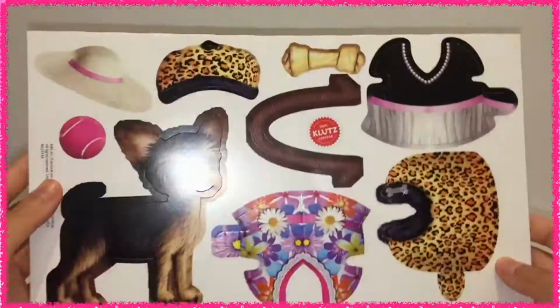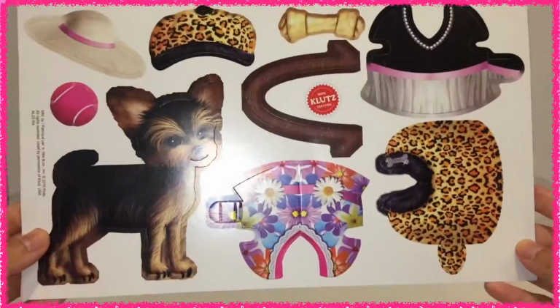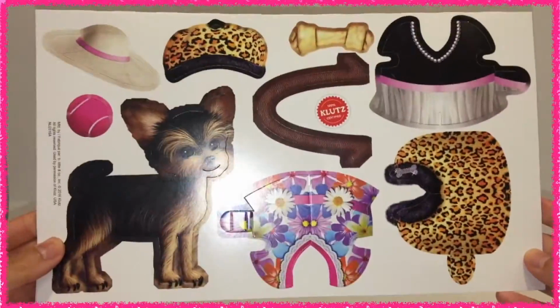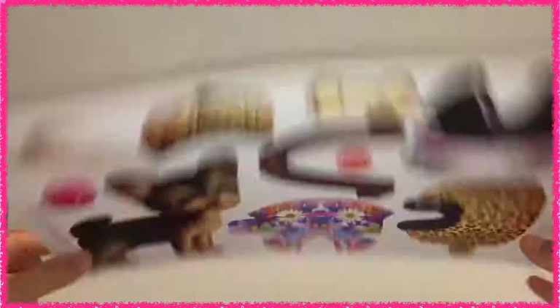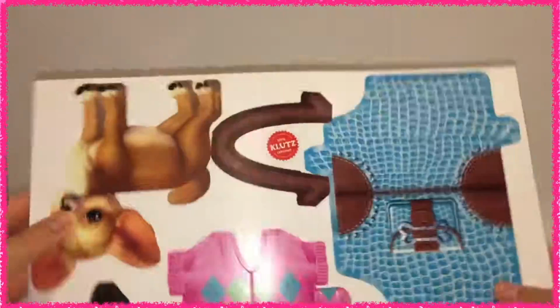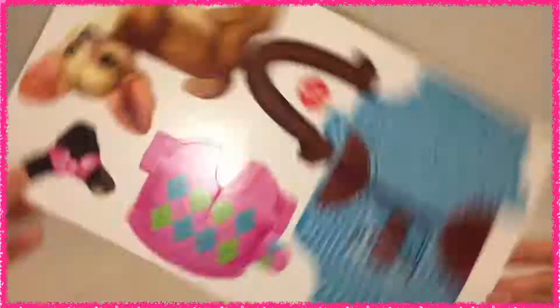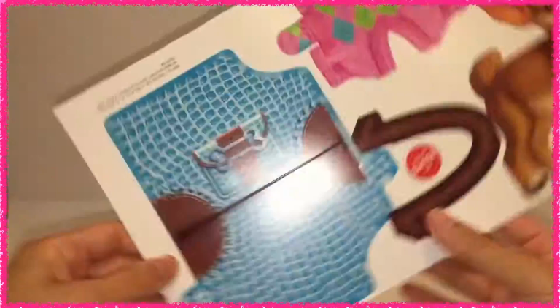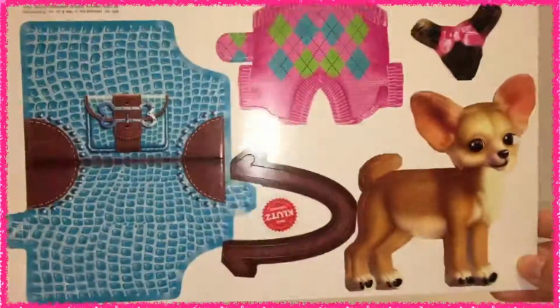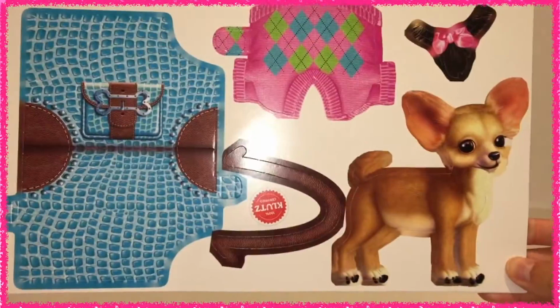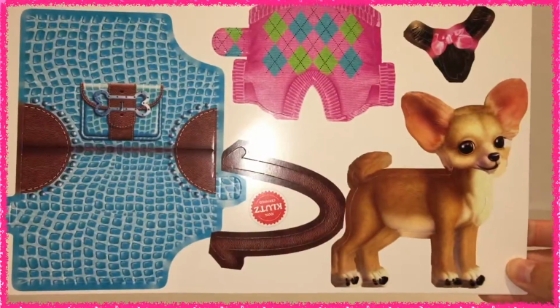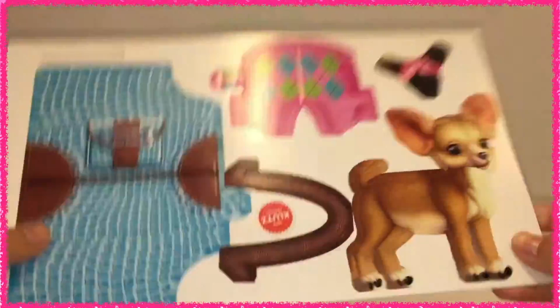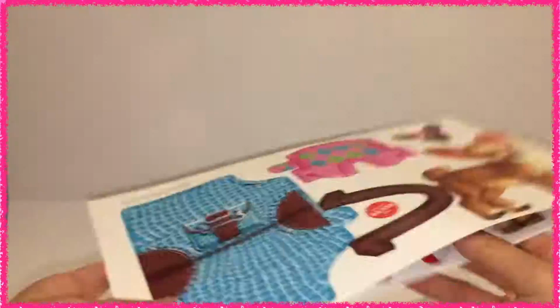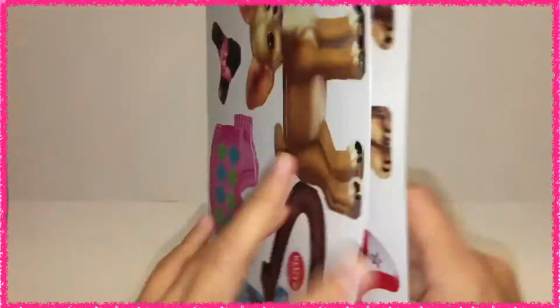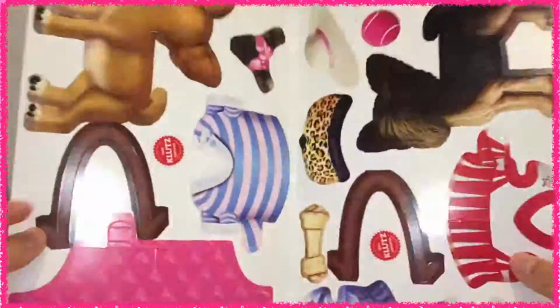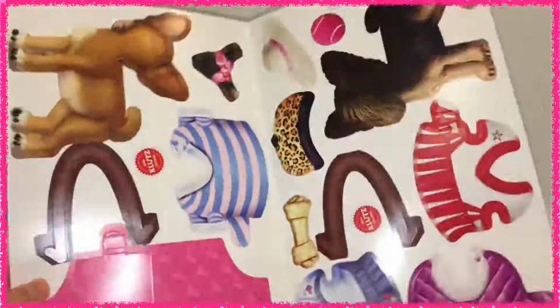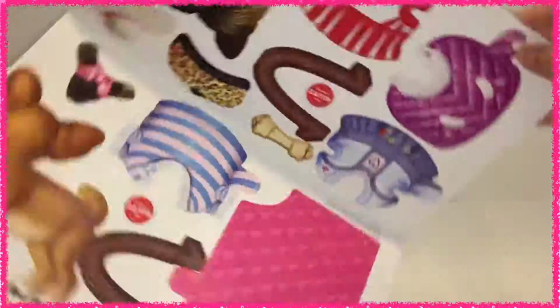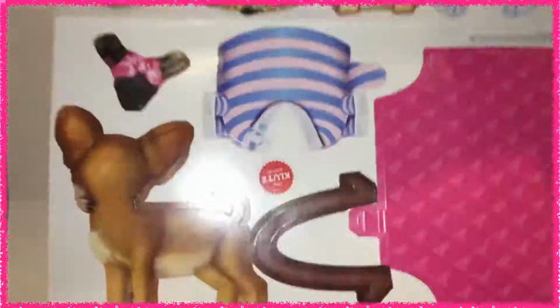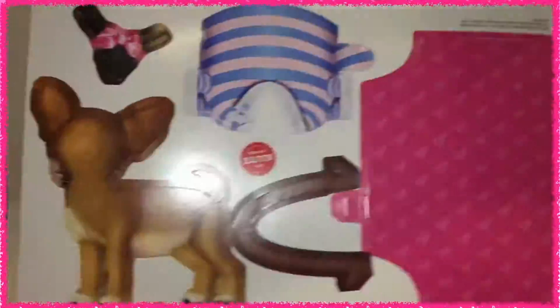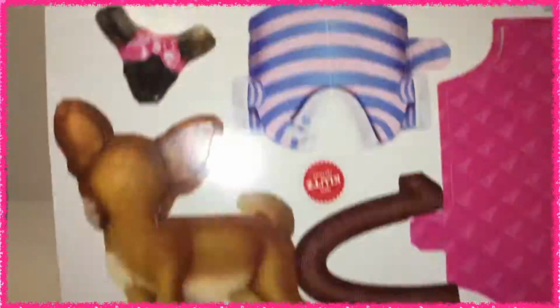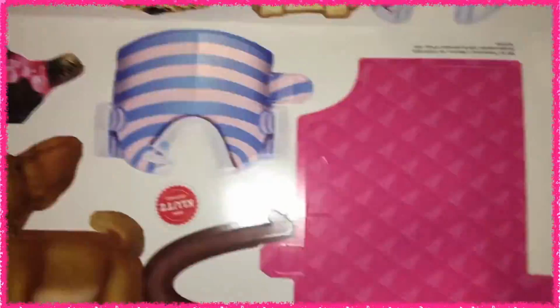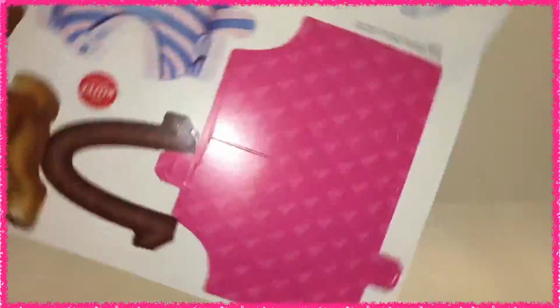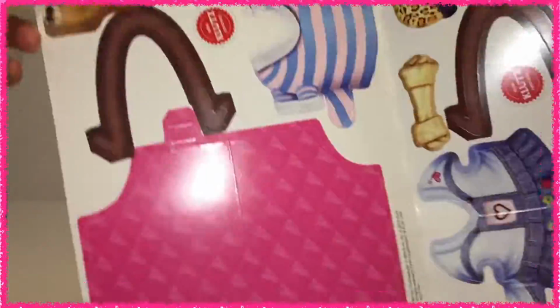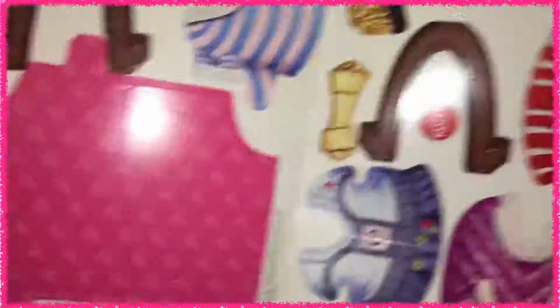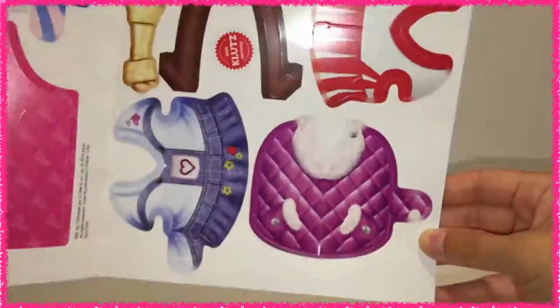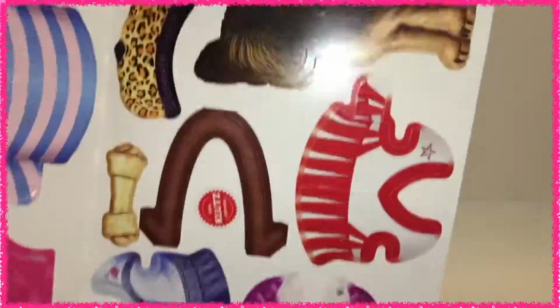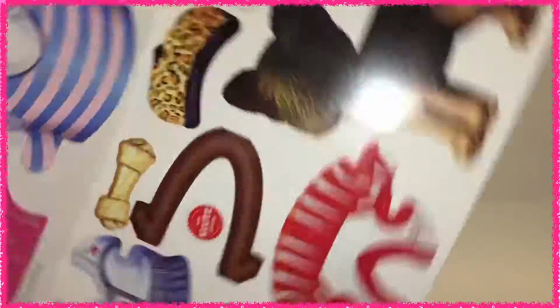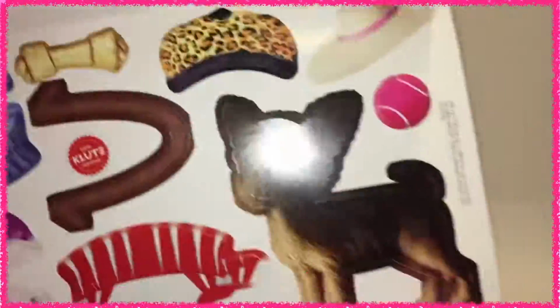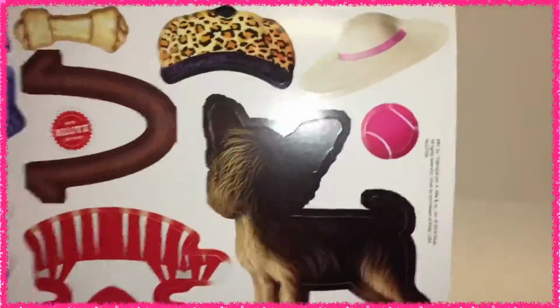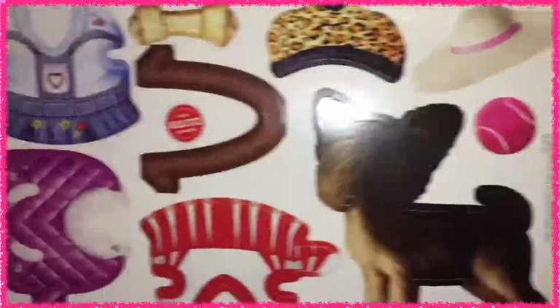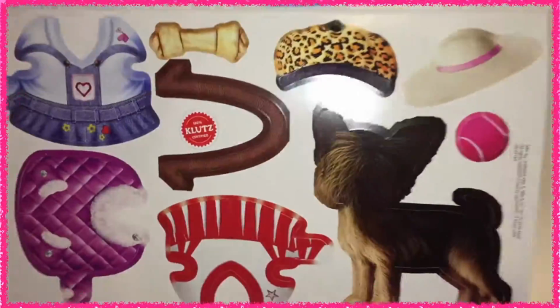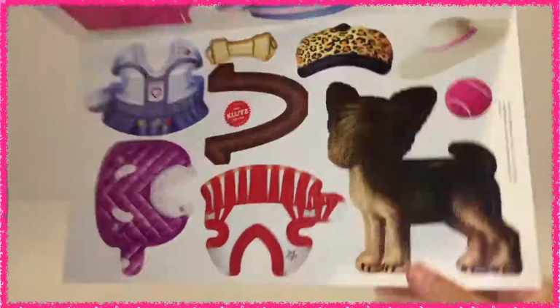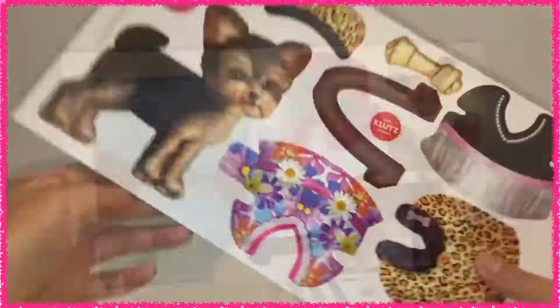There's two pages worth of paper pups, some paper clothing, a few paper hats, and other paper accessories such as a purse, ball, and dog bone.